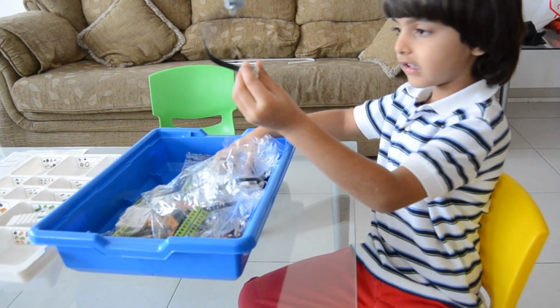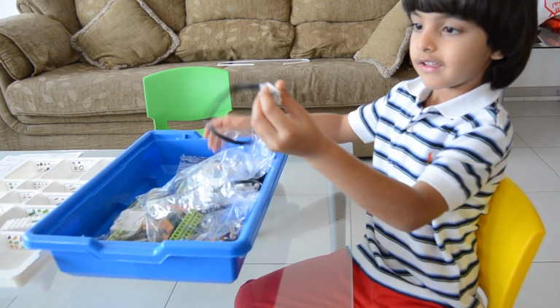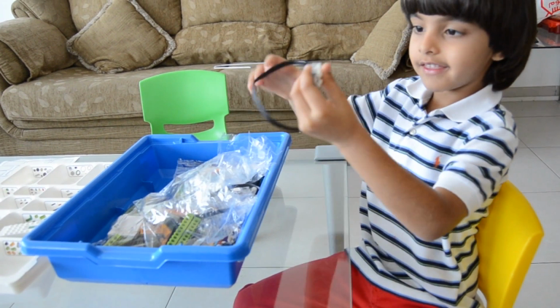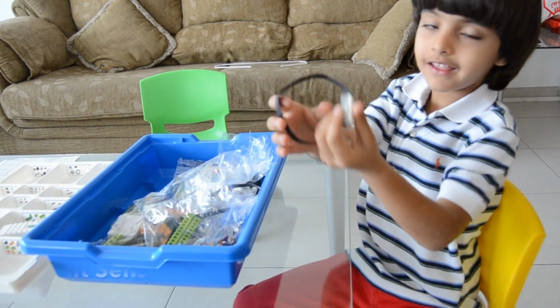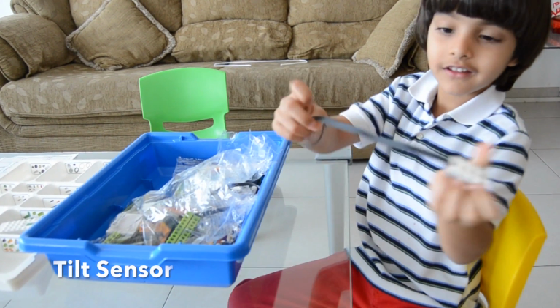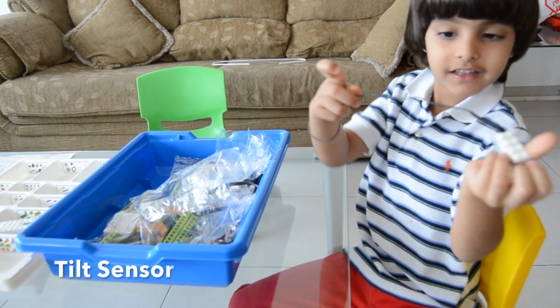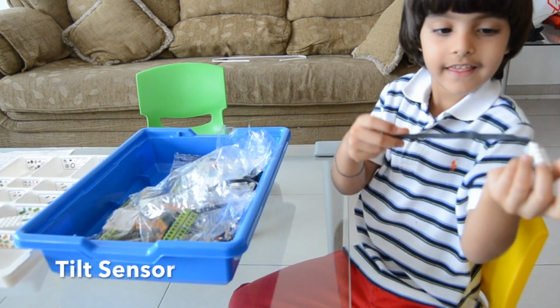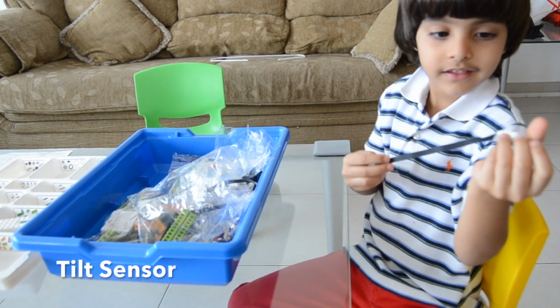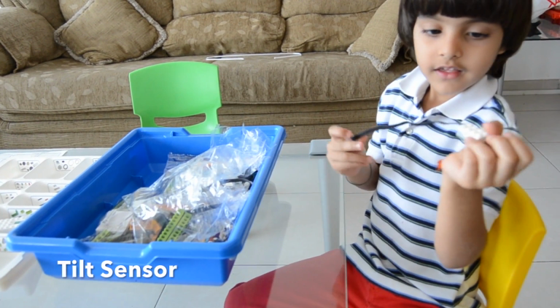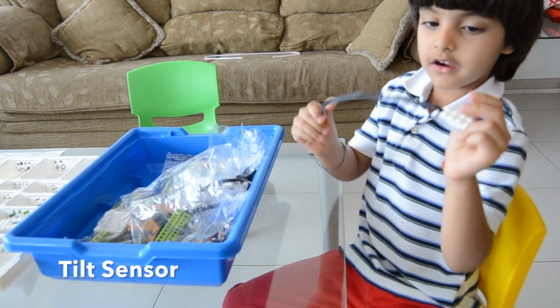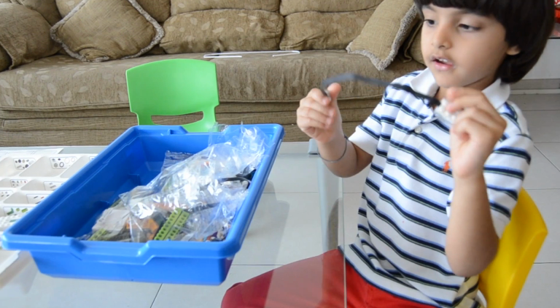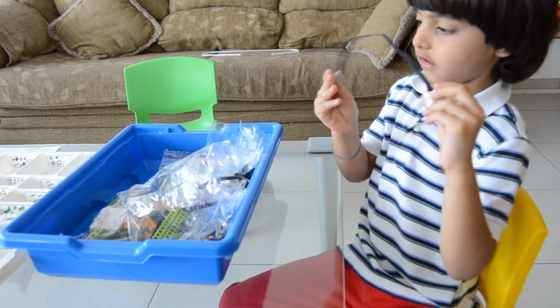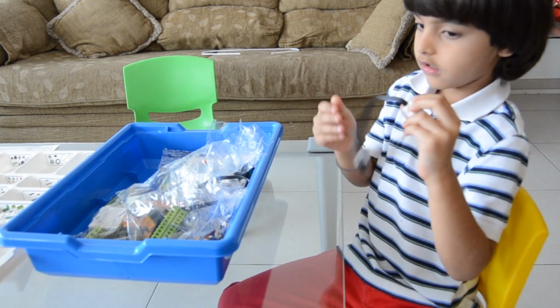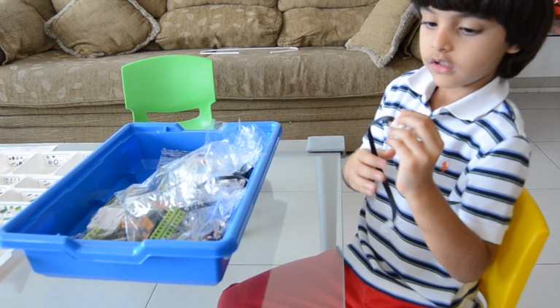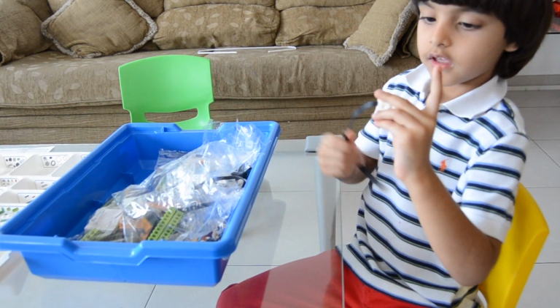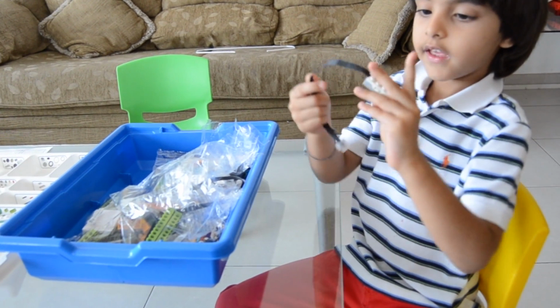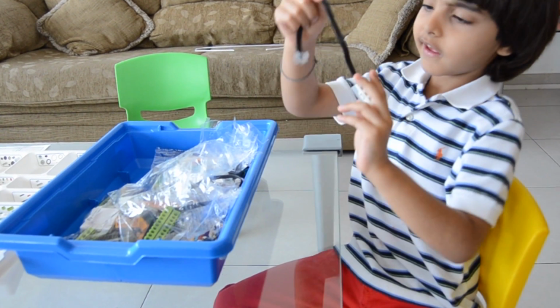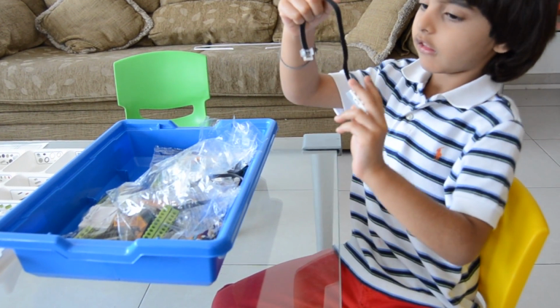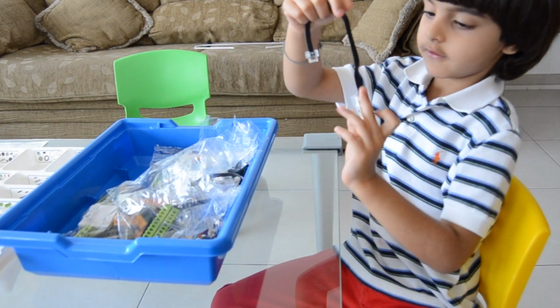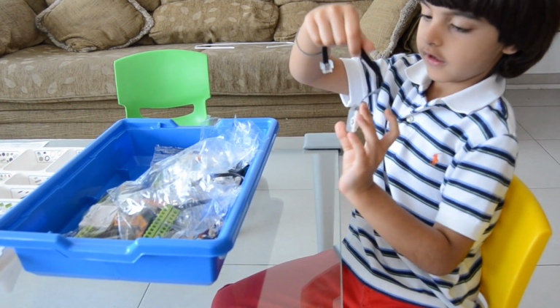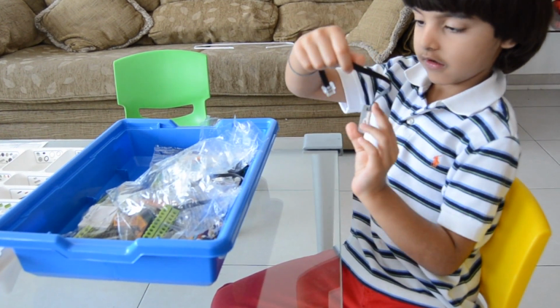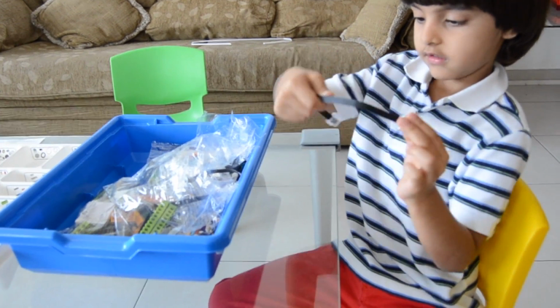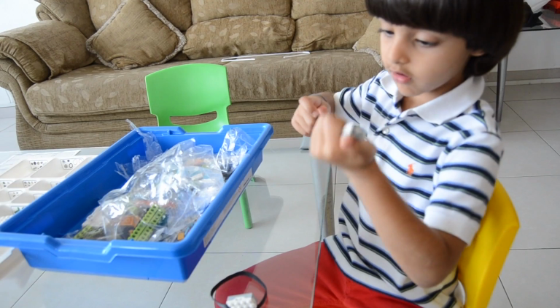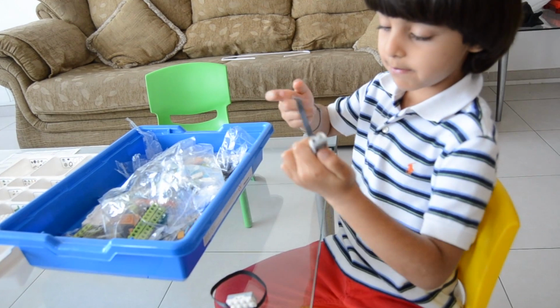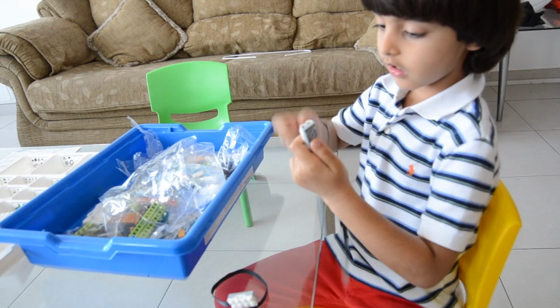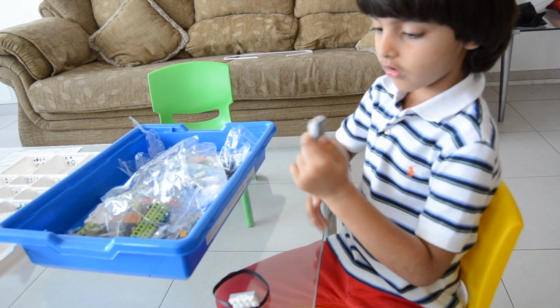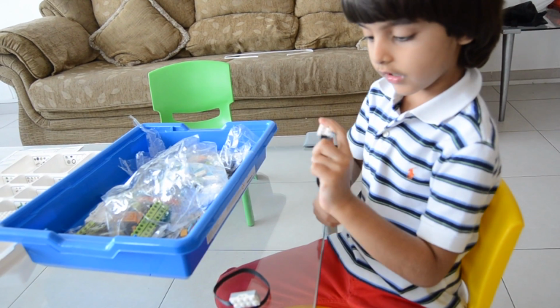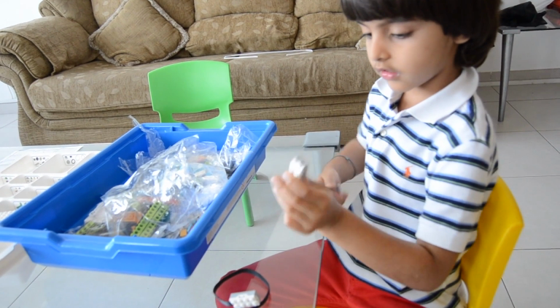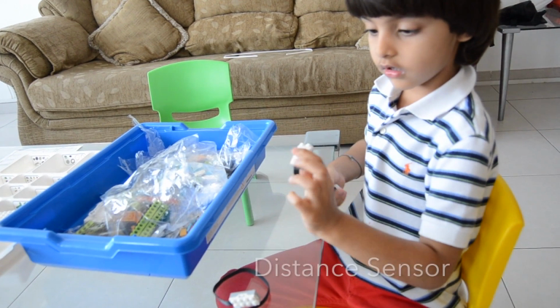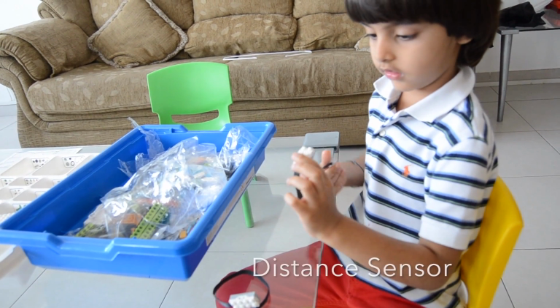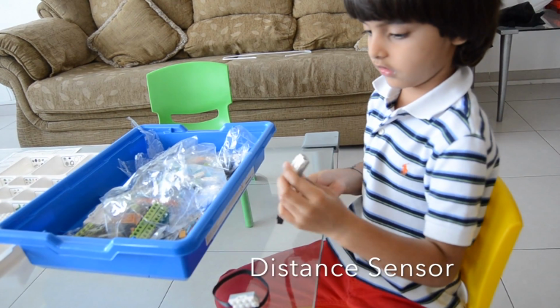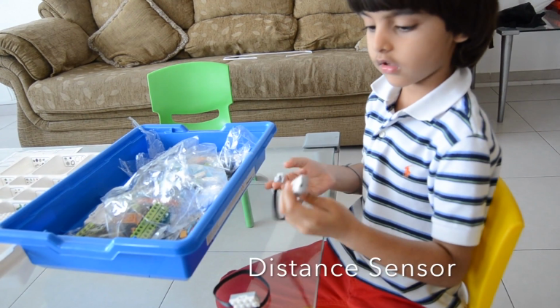This is a tilt sensor — it tells everything. Some people call it the distance sensor.